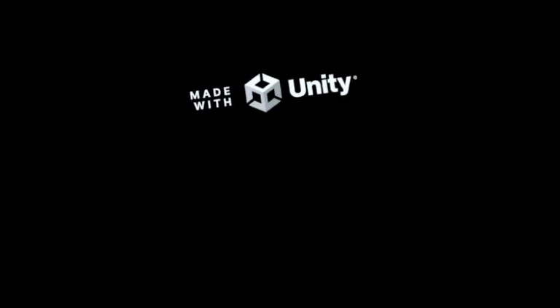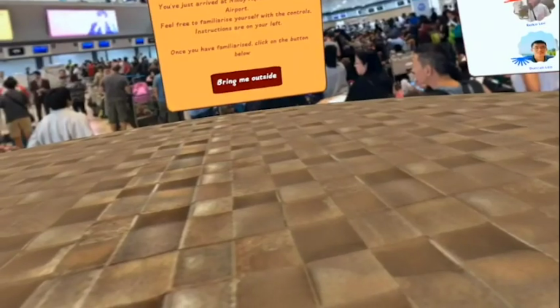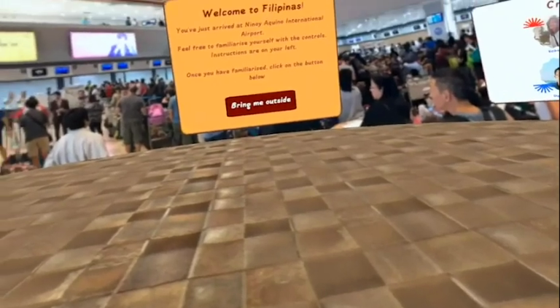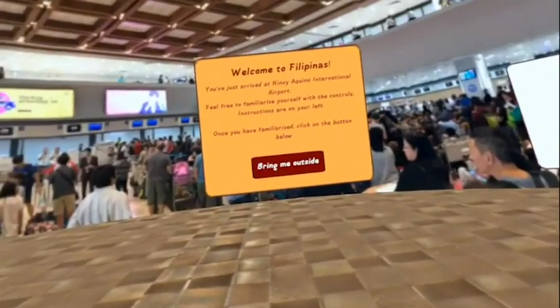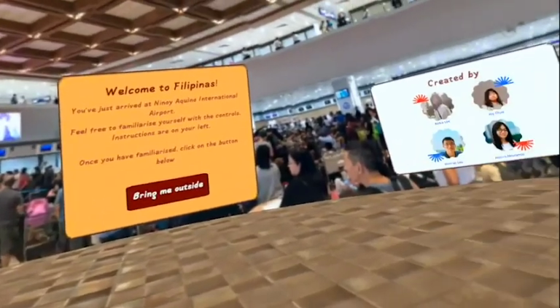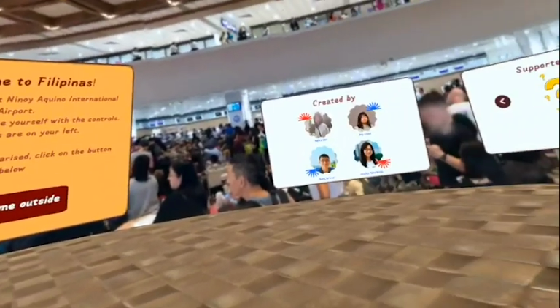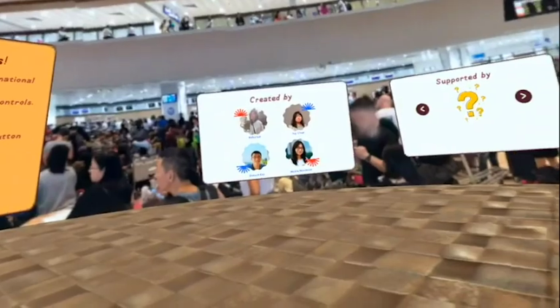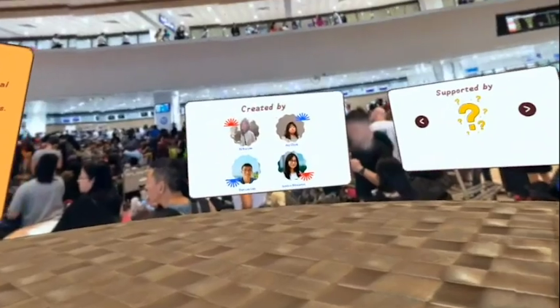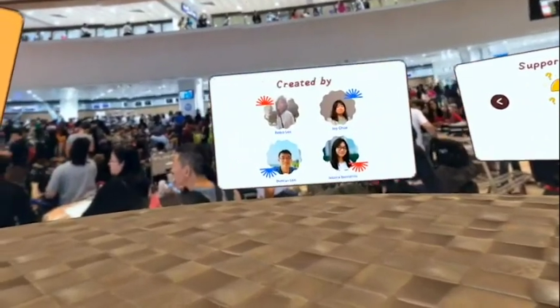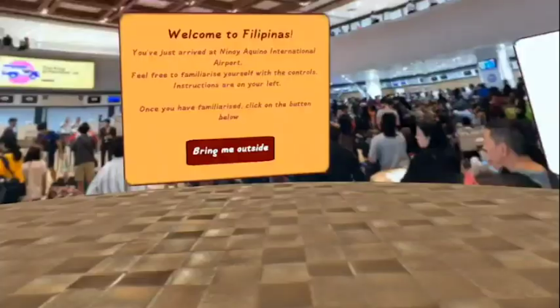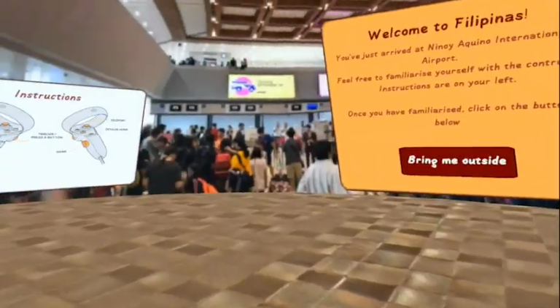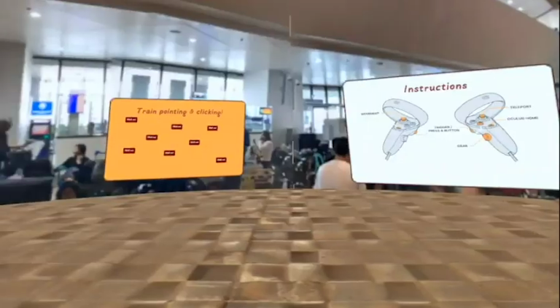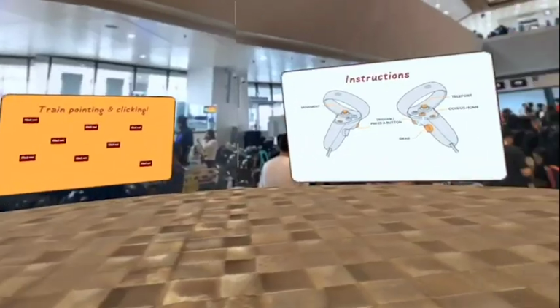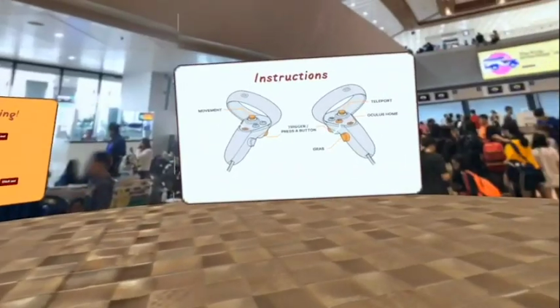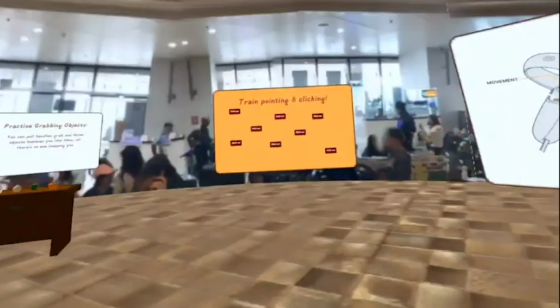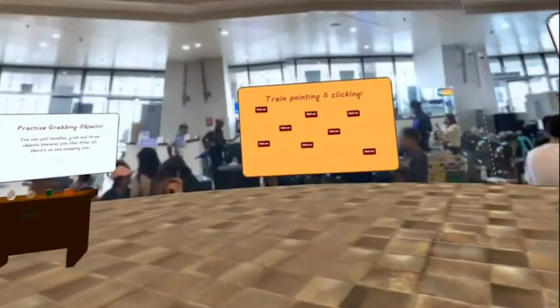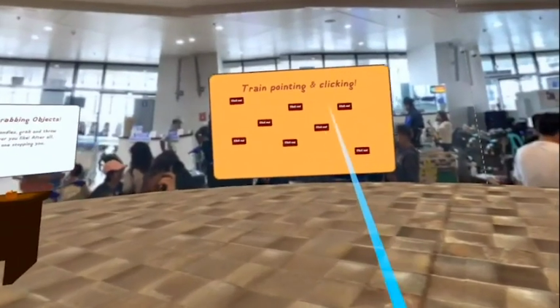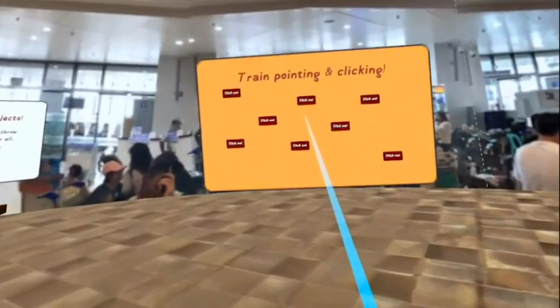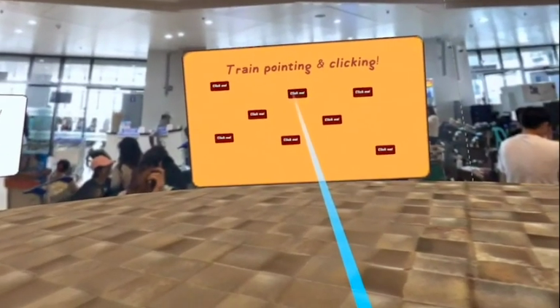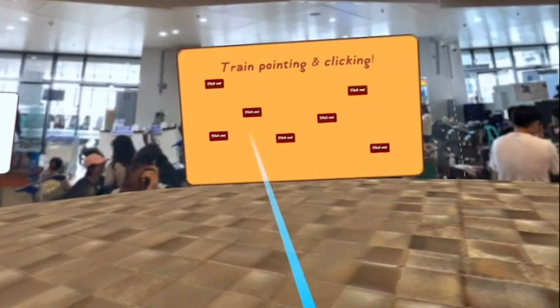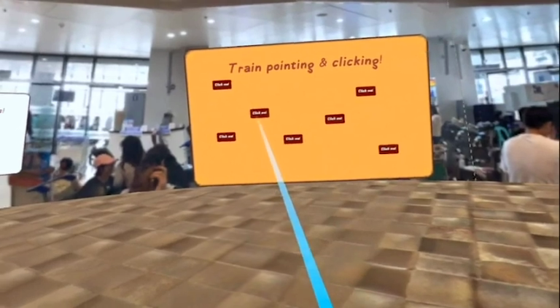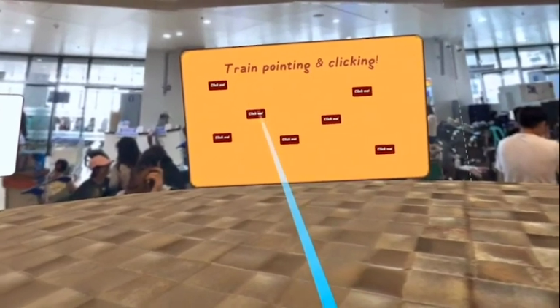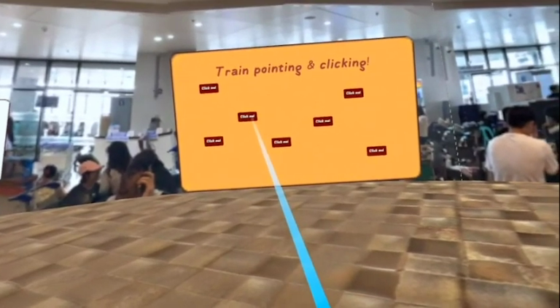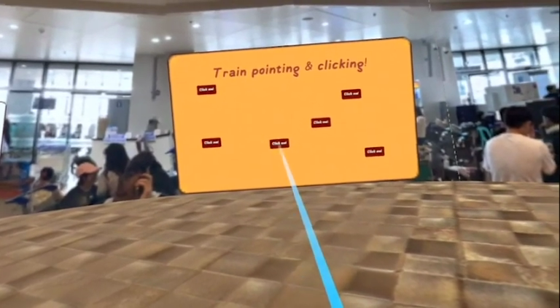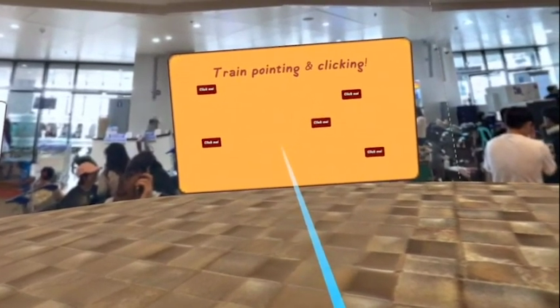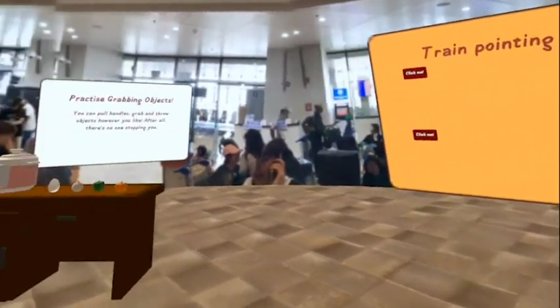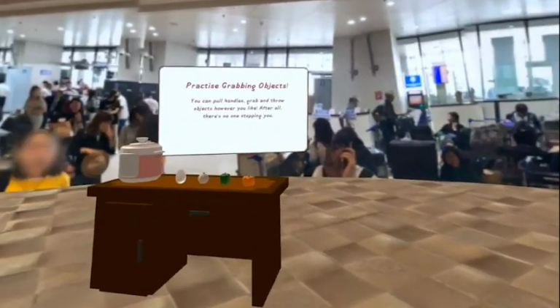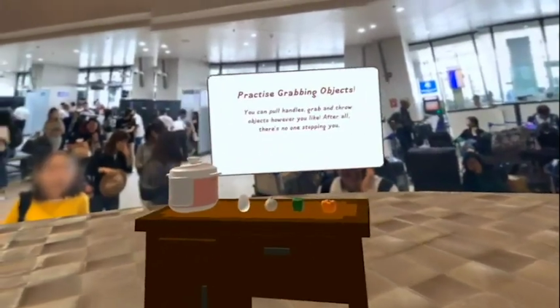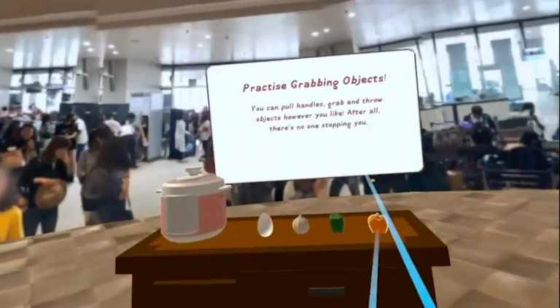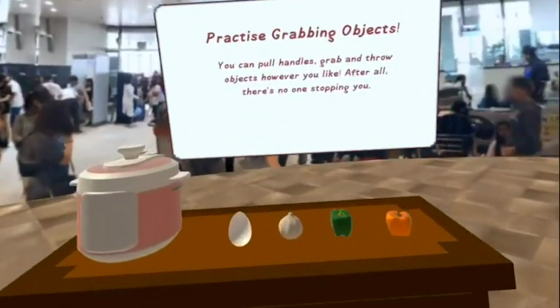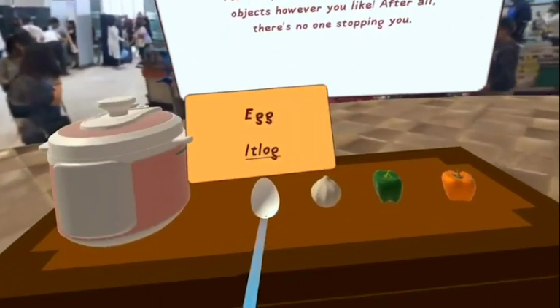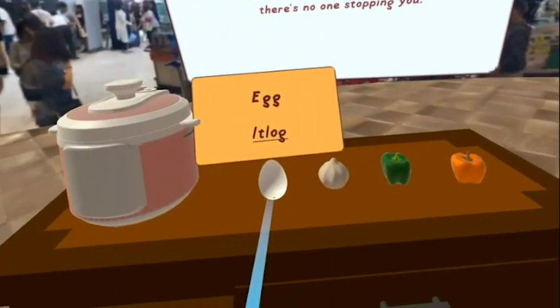Welcome to Pilipinas! You've just arrived at Ninoy Aquino International Airport. Feel free to familiarize yourself with the controls. Instructions are on your left. Once you have familiarized, click on the button below.